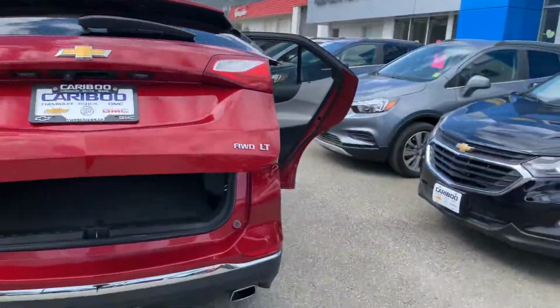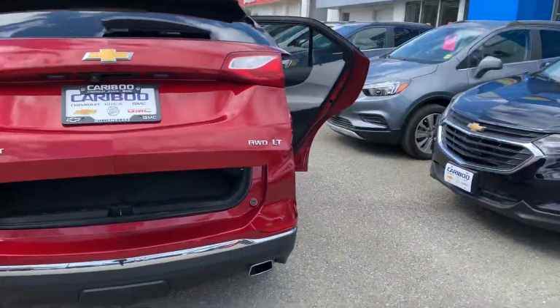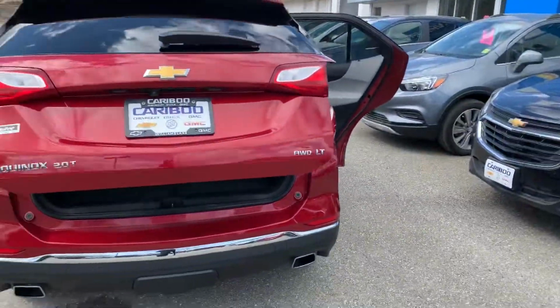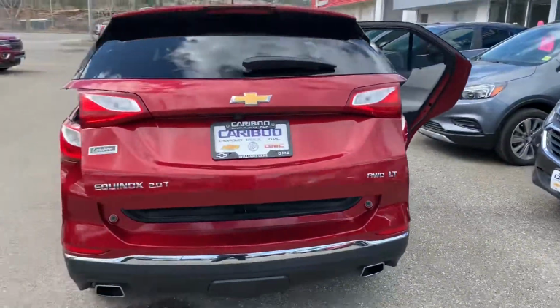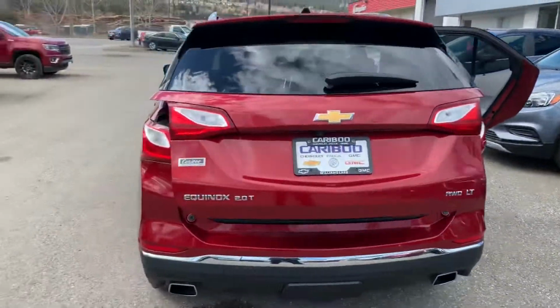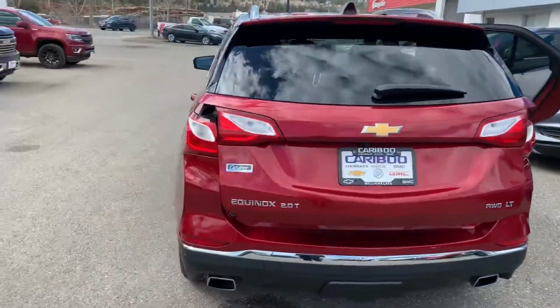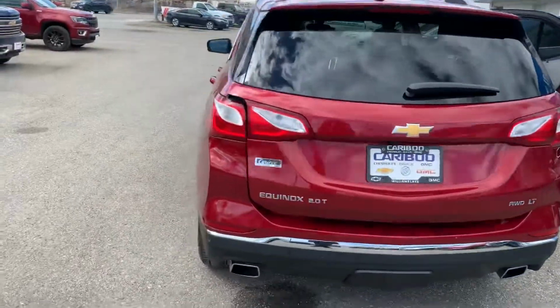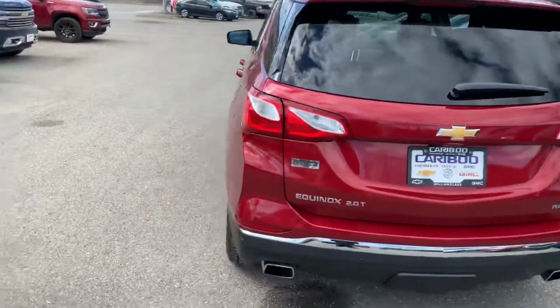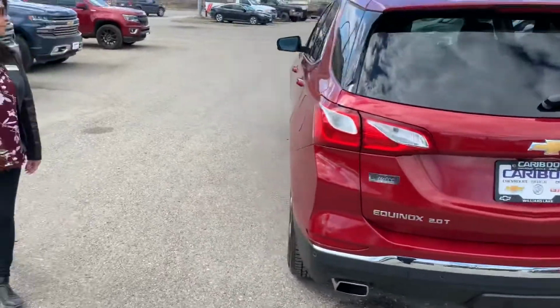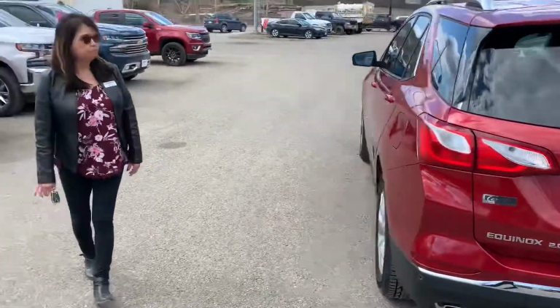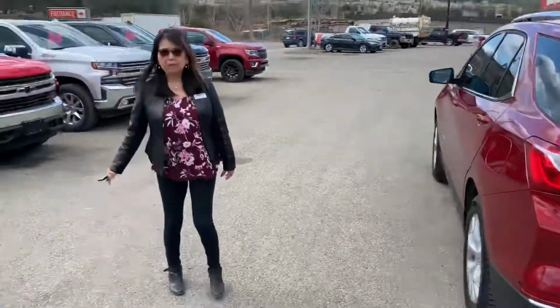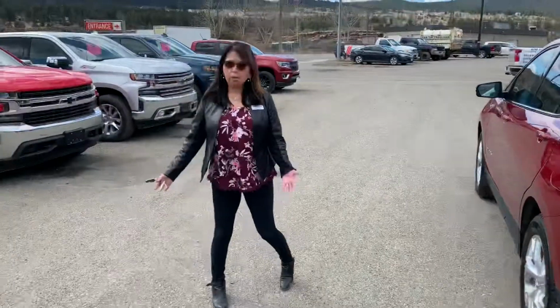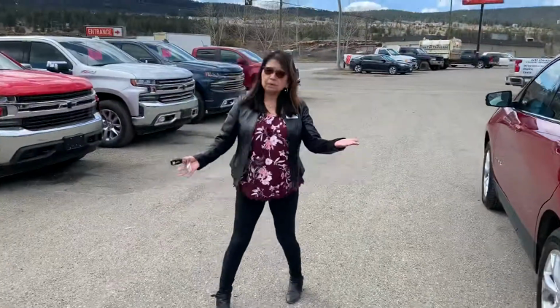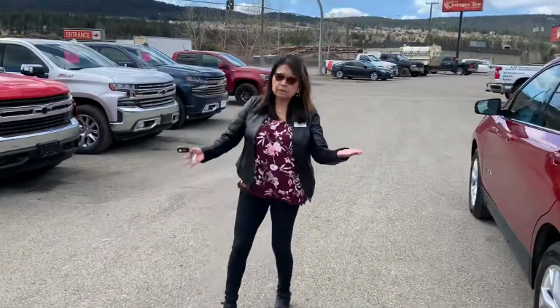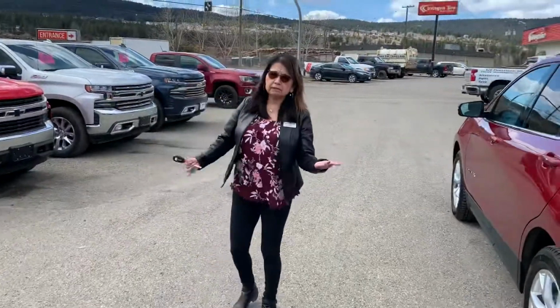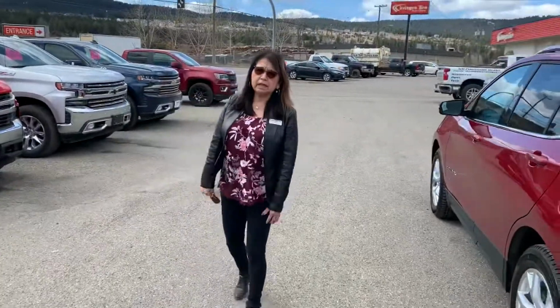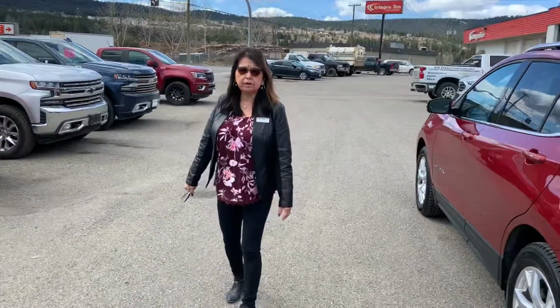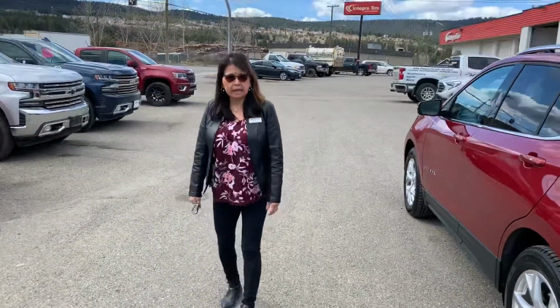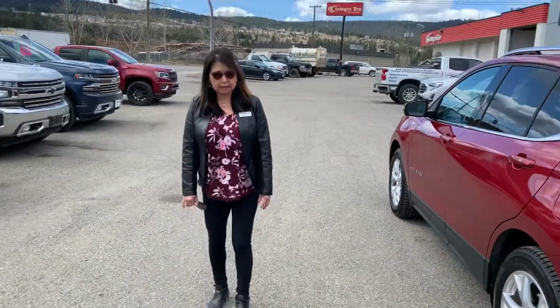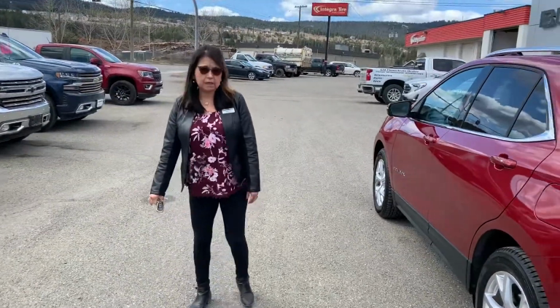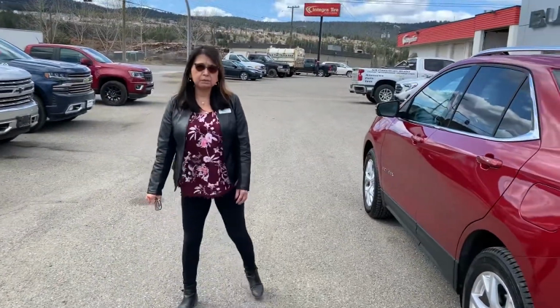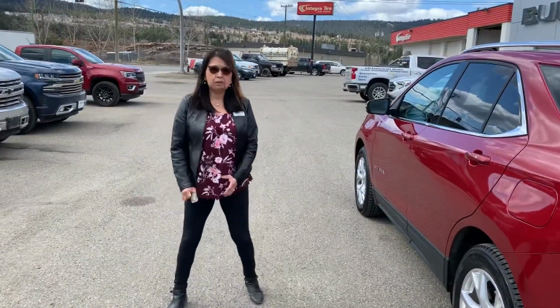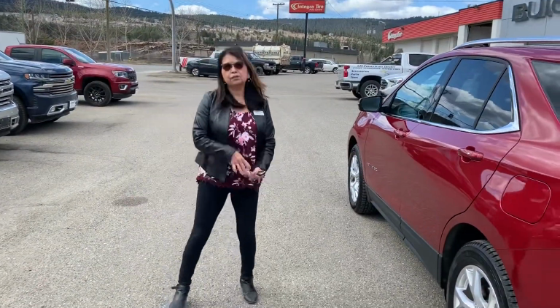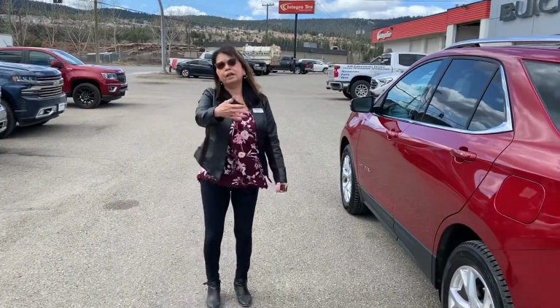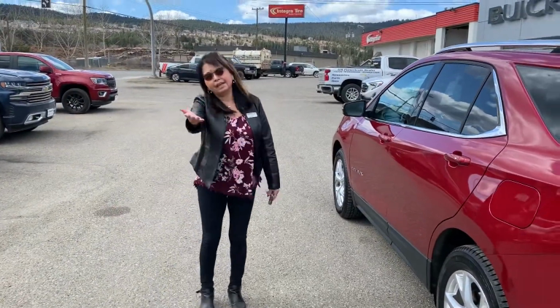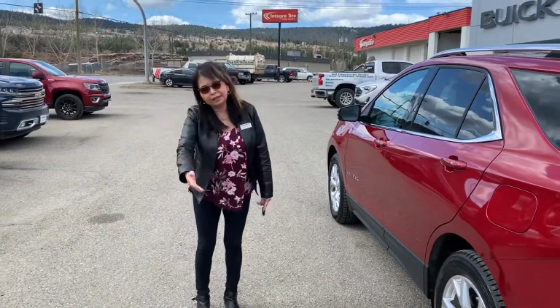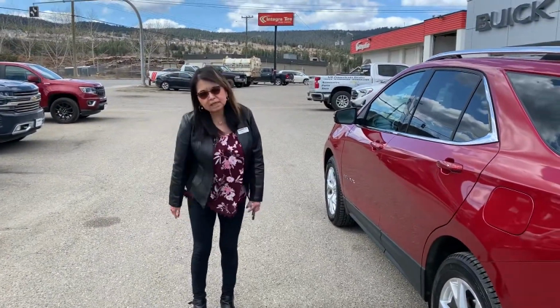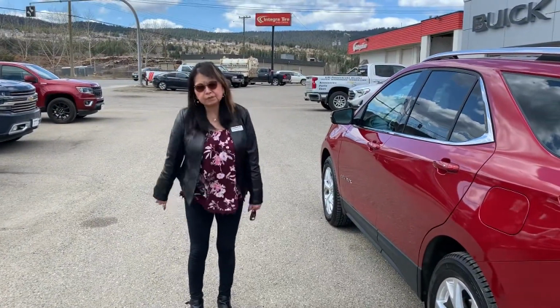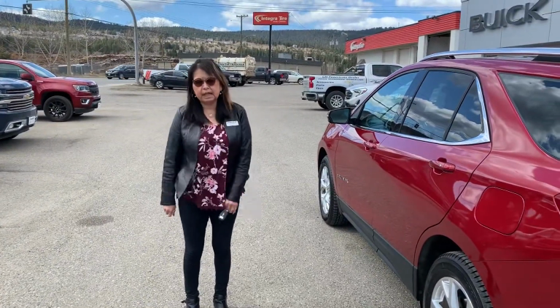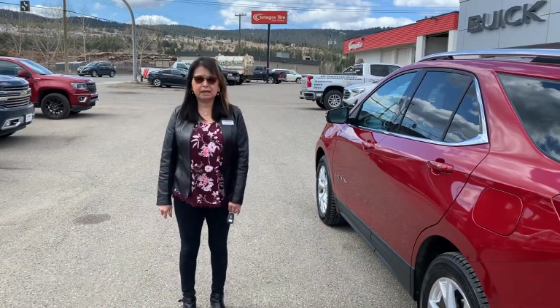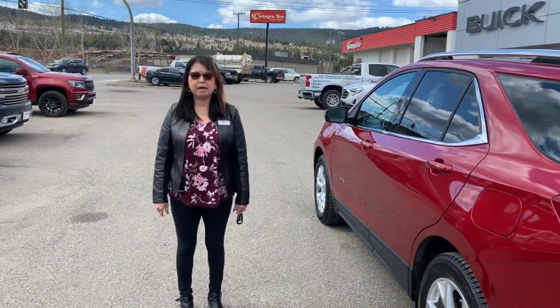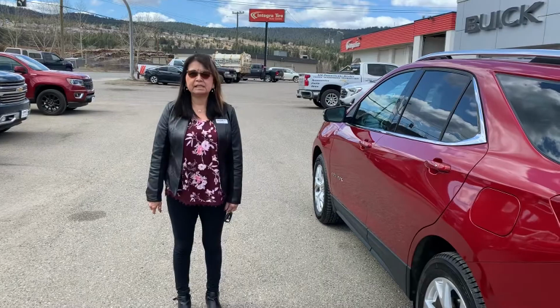So this one here — we will deliver anywhere in Western Canada as well. My mistake on that.